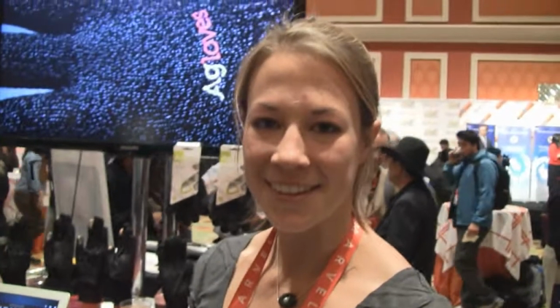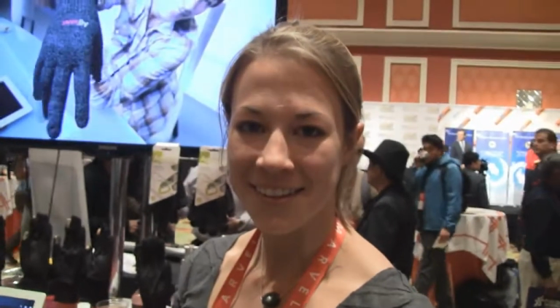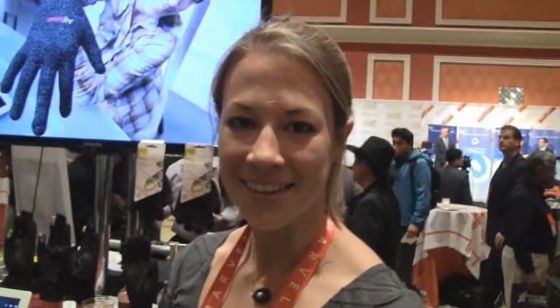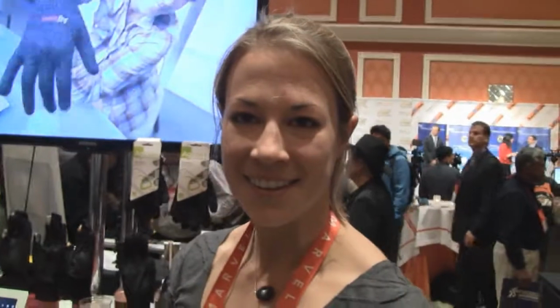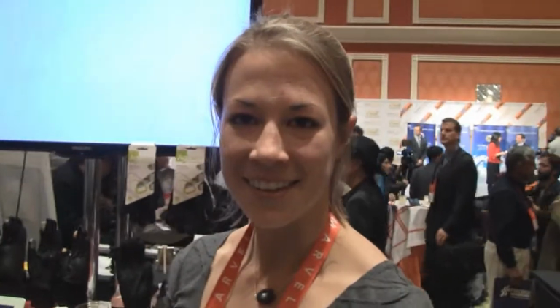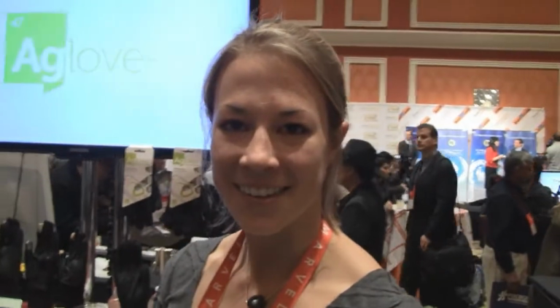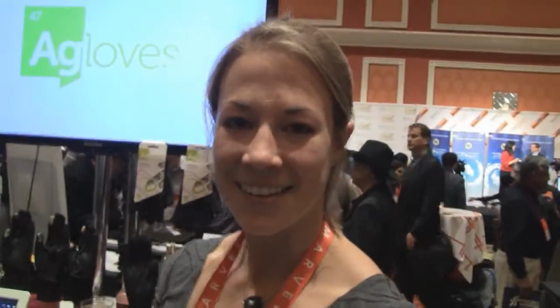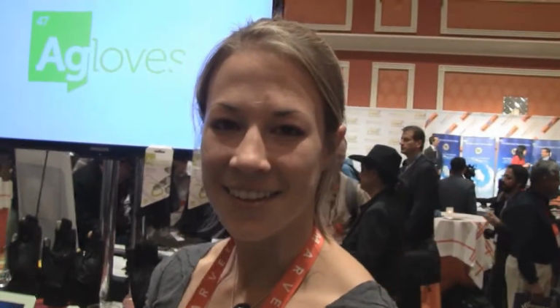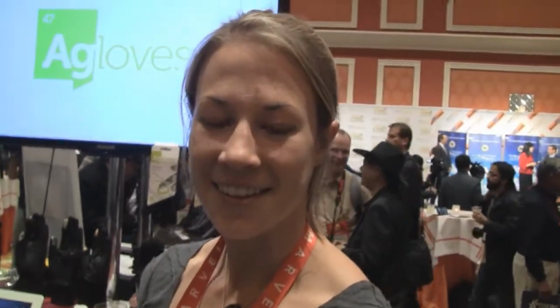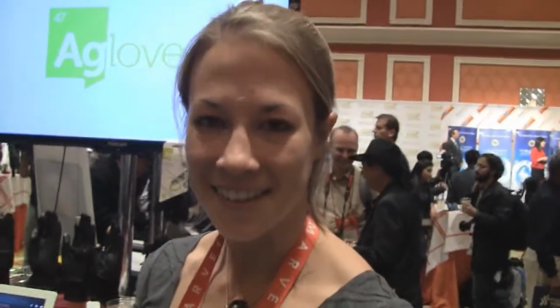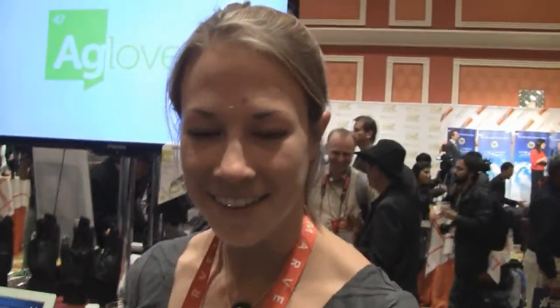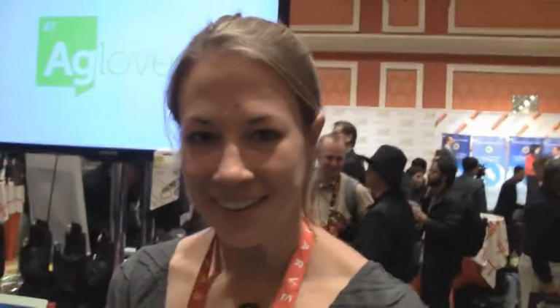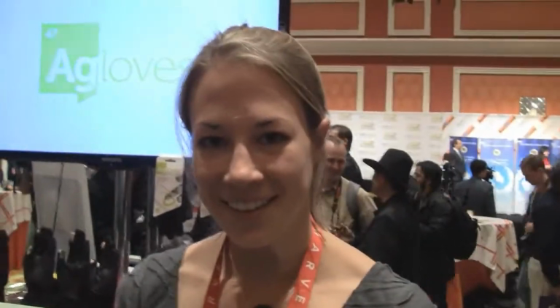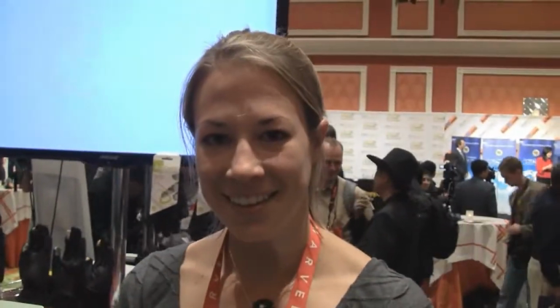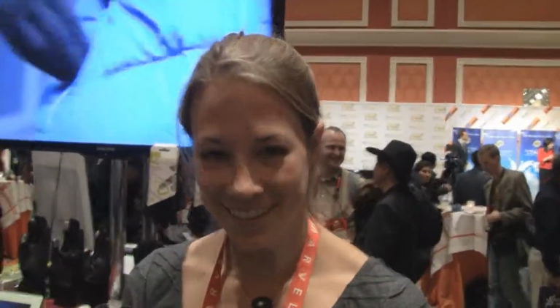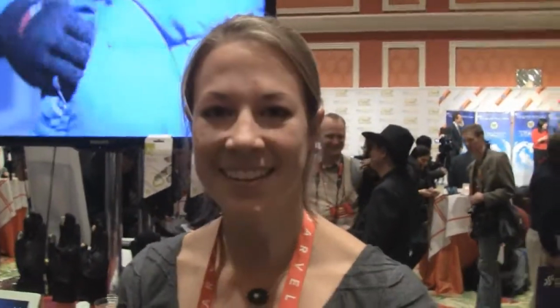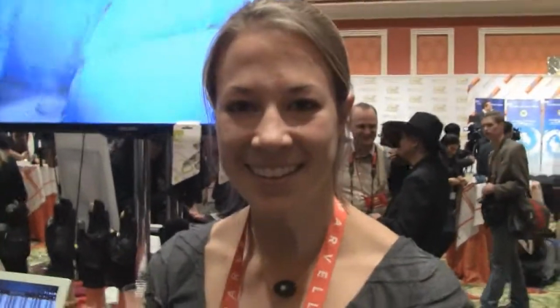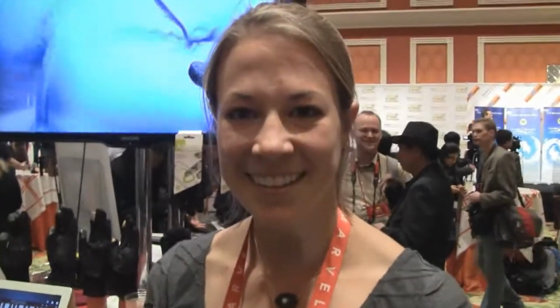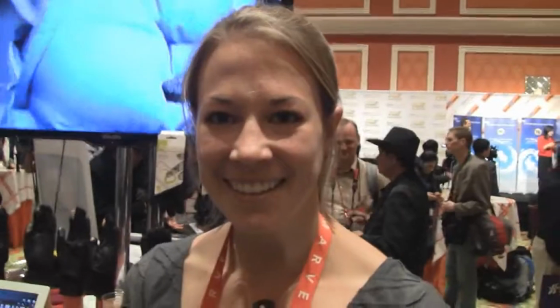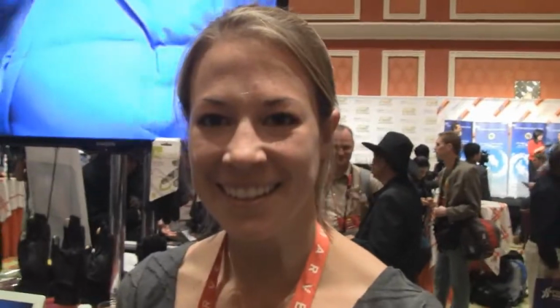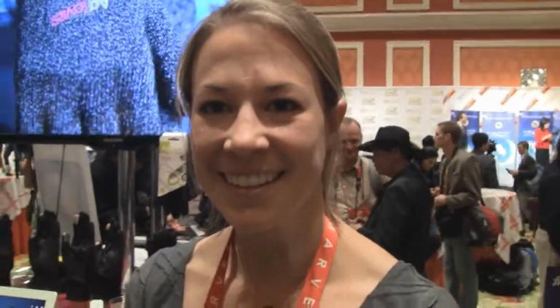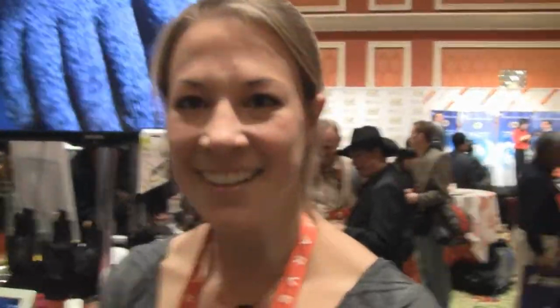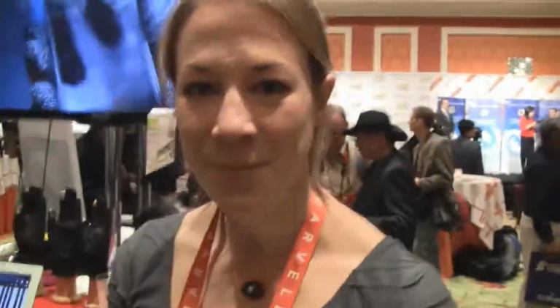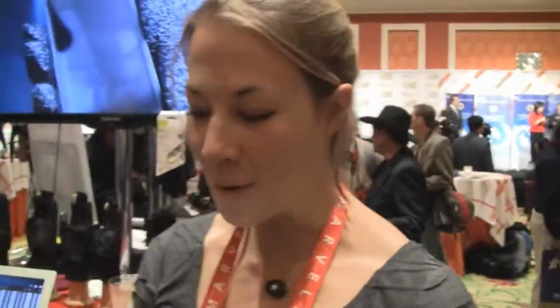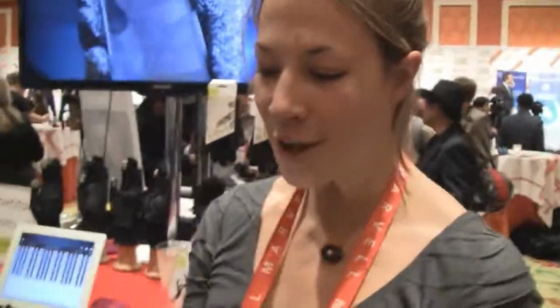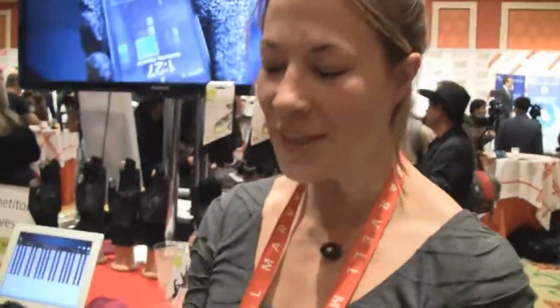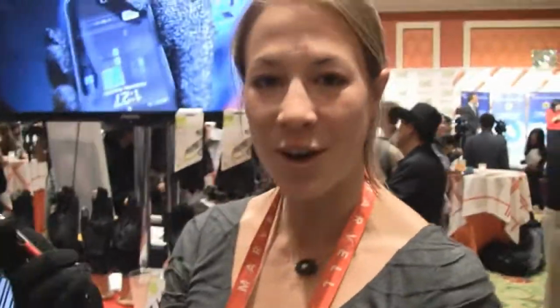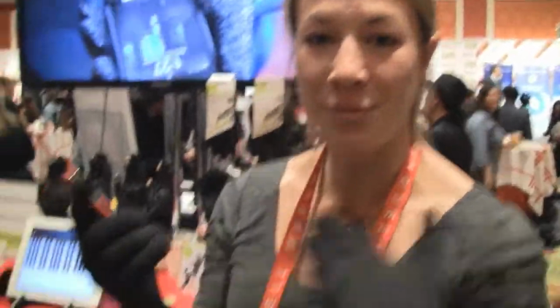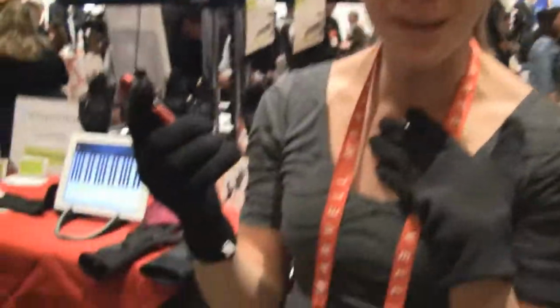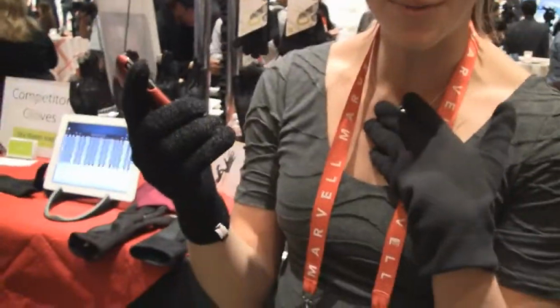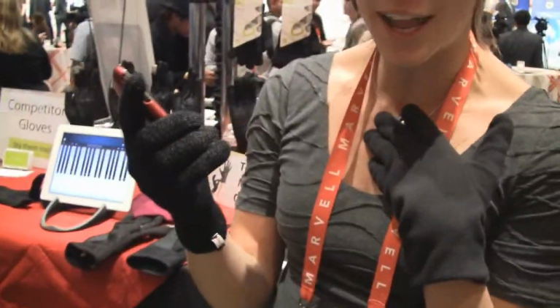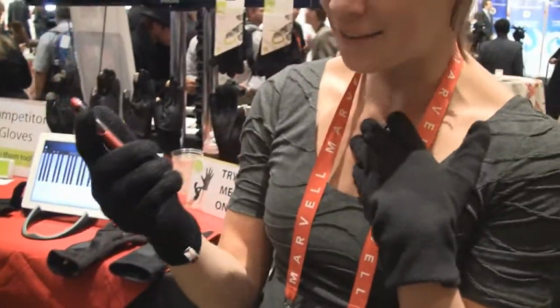Hey guys, it's CJ from SmartKtai.com. We're here at CES 2012 with A Gloves, and we're taking a look at their new product. I'm Jean Spencer and we are A Gloves.